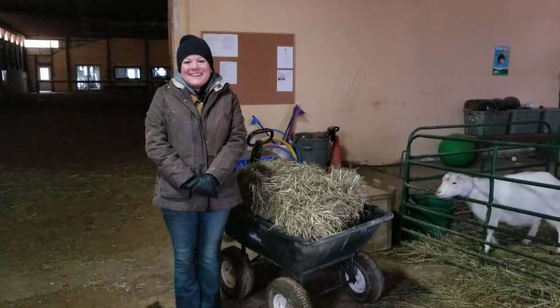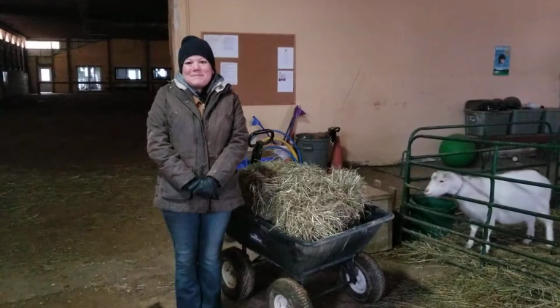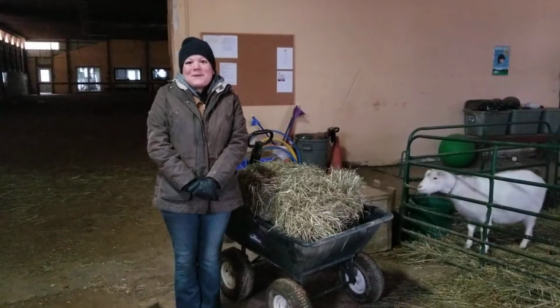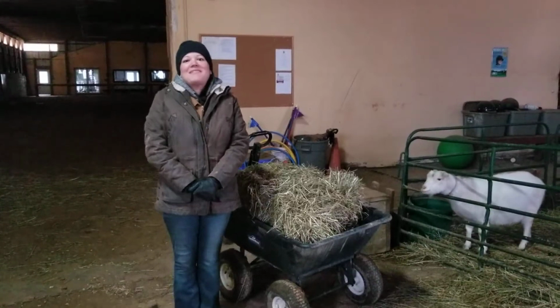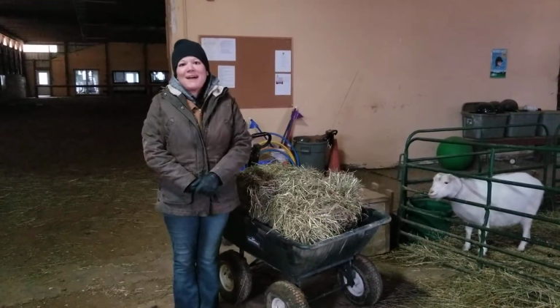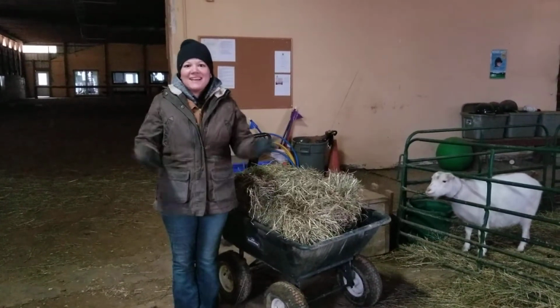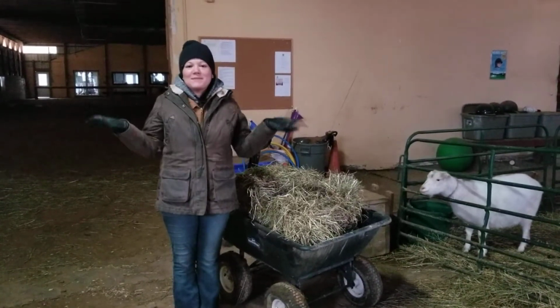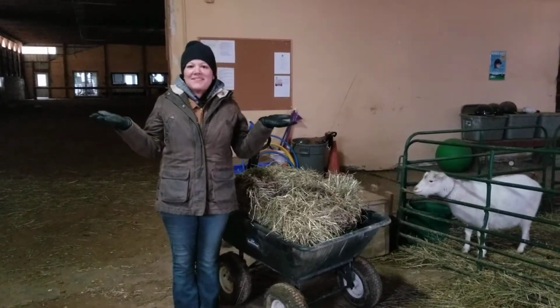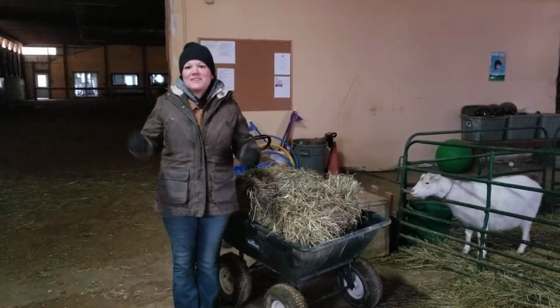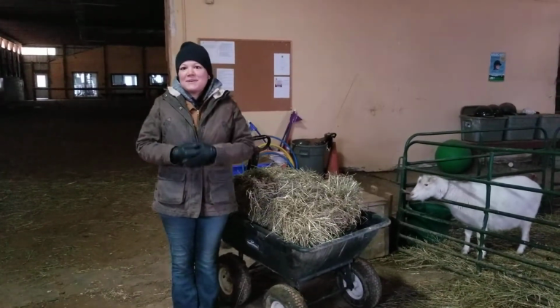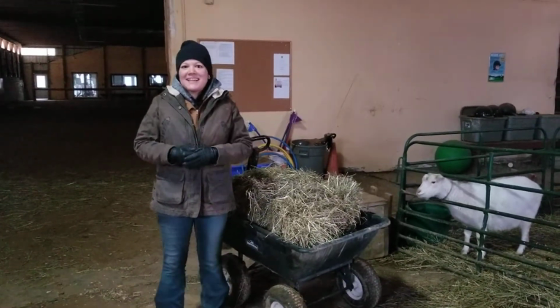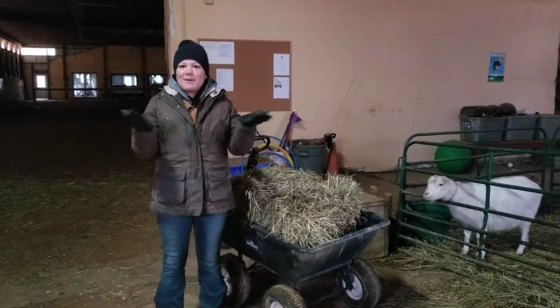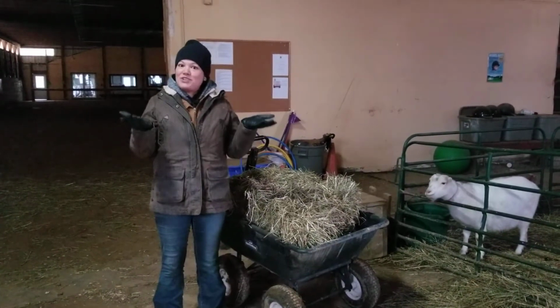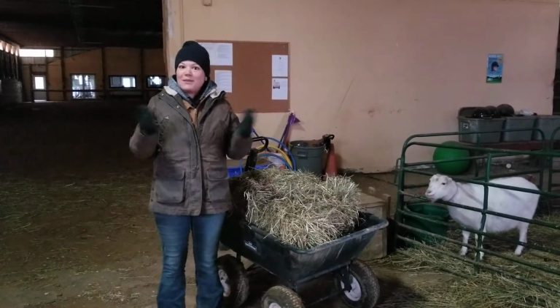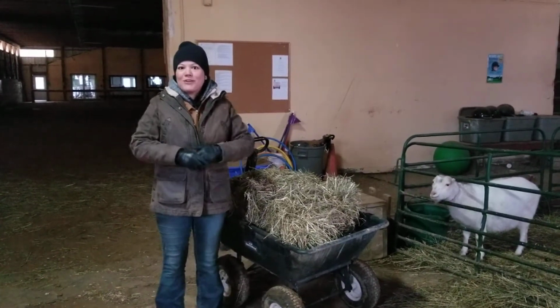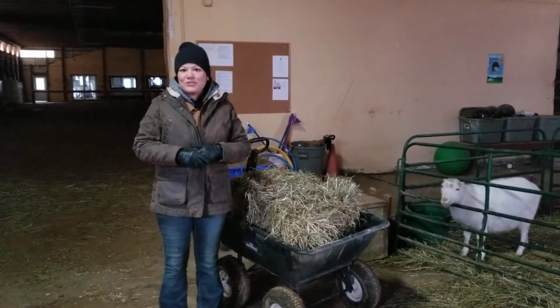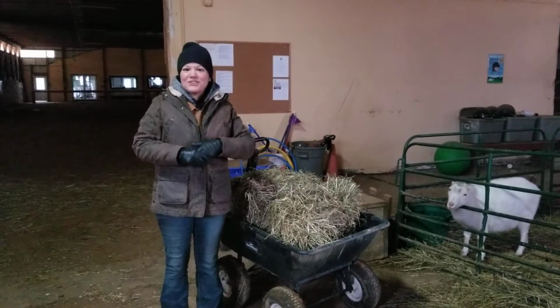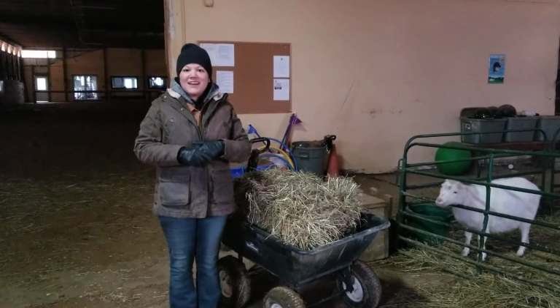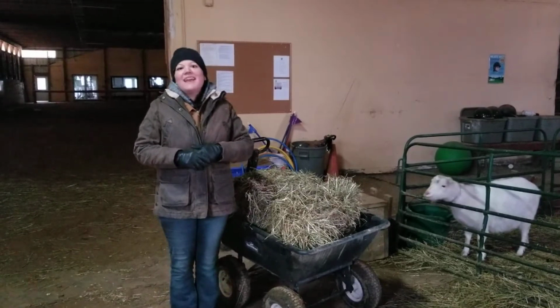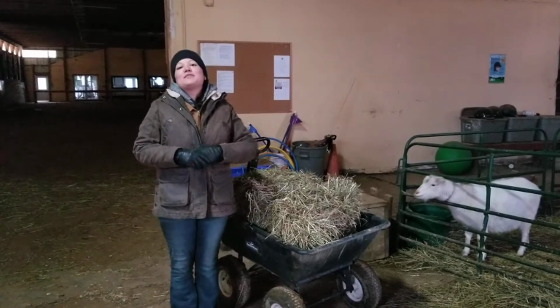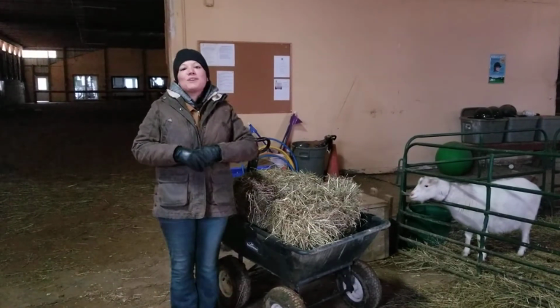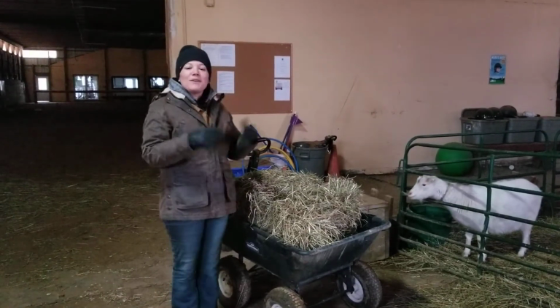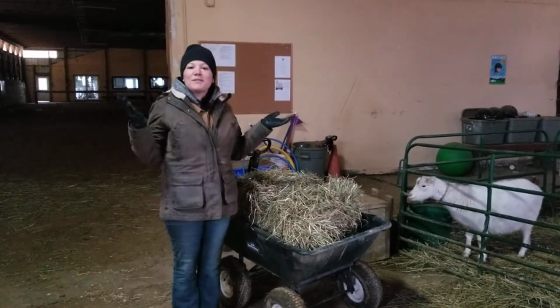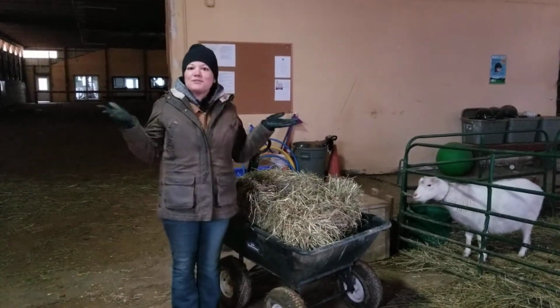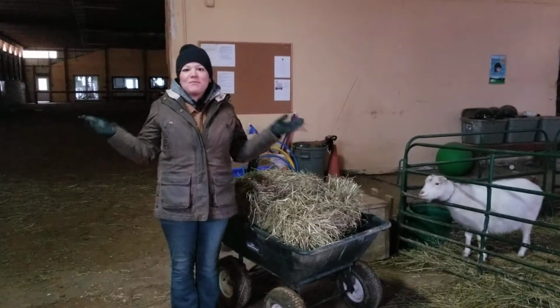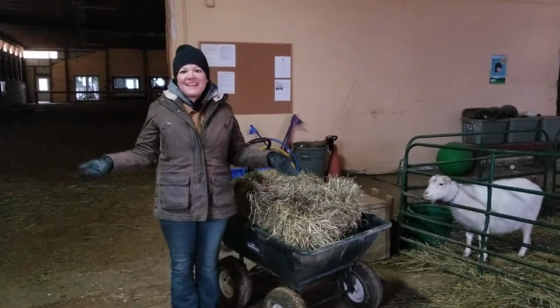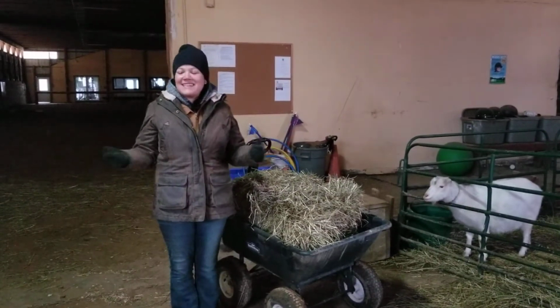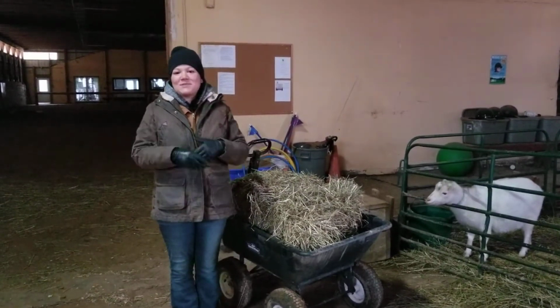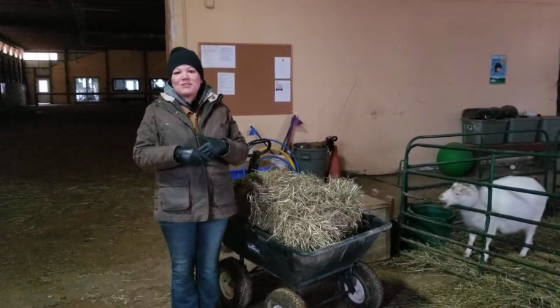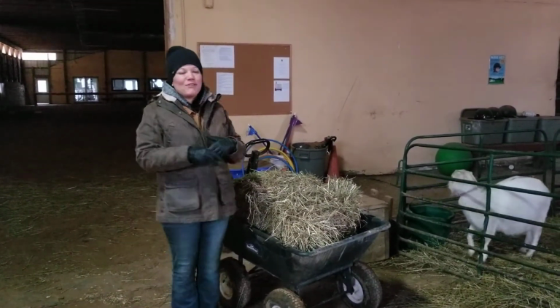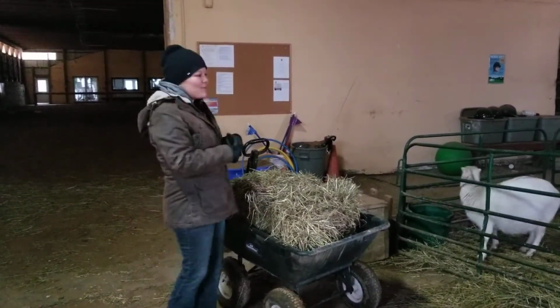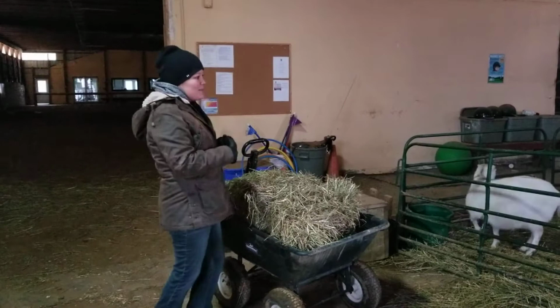Good morning everybody, and welcome to Heavenly Horse Stables. I'm Jen, one of our instructors here. This morning we are going to do some feeding activities with our small farm animals.